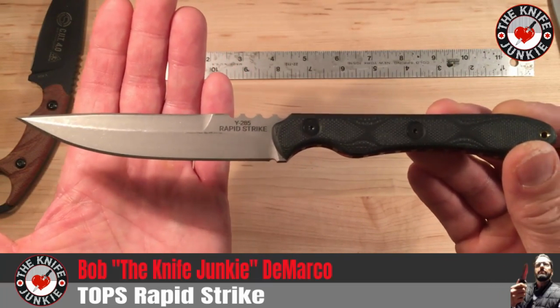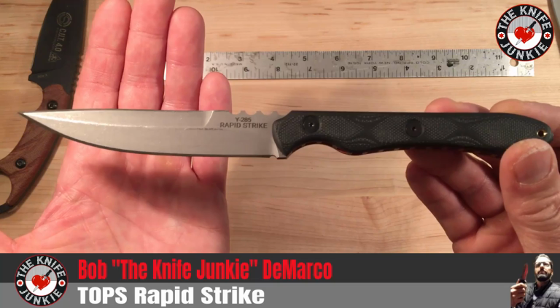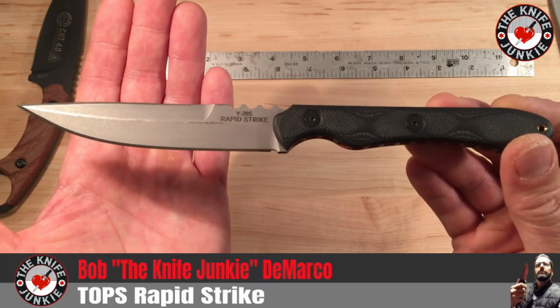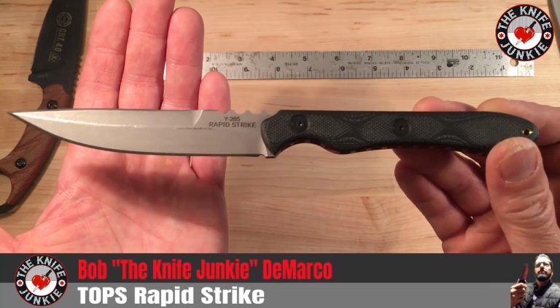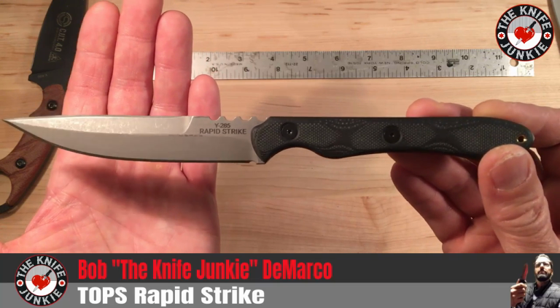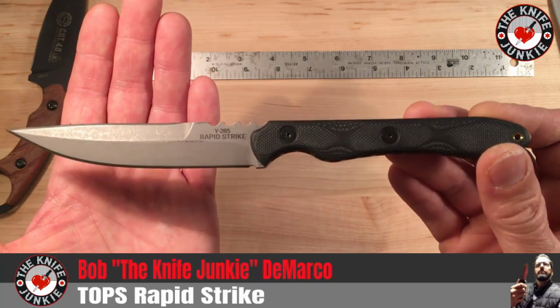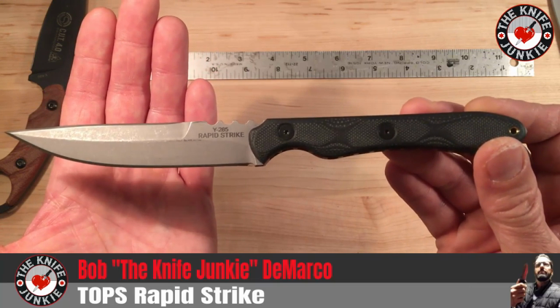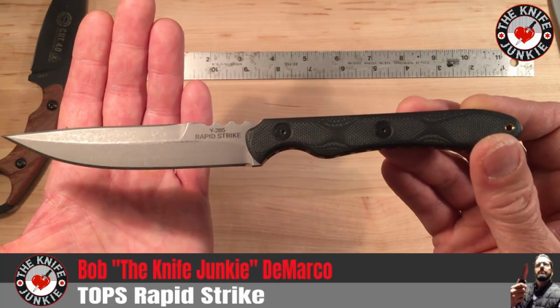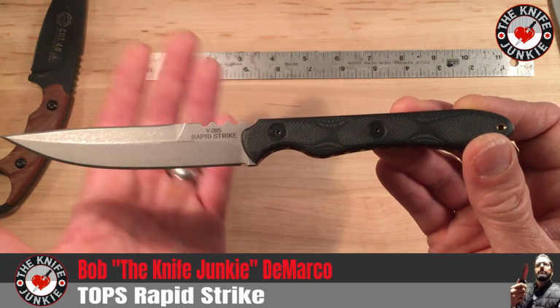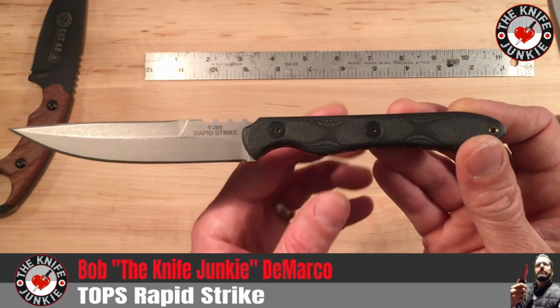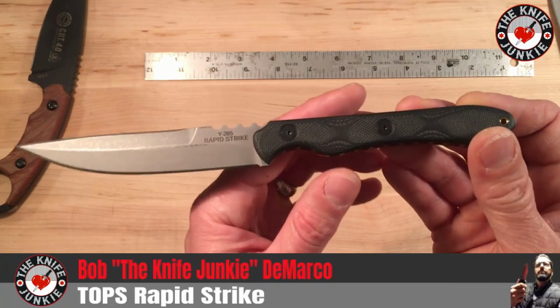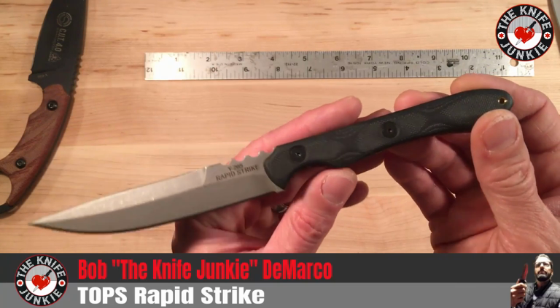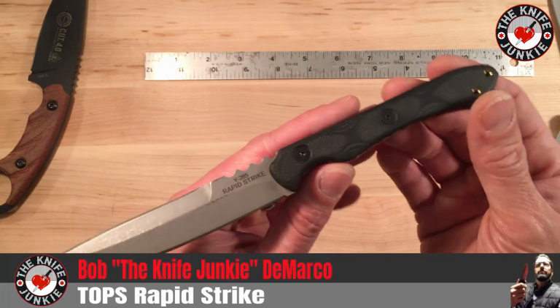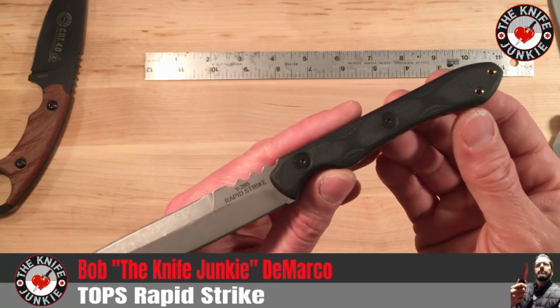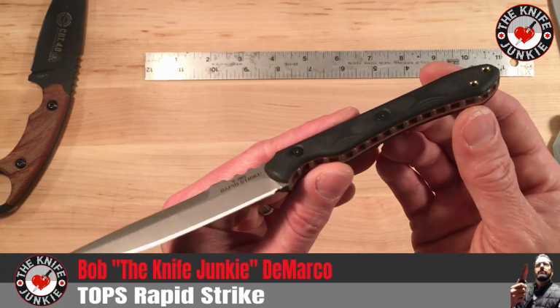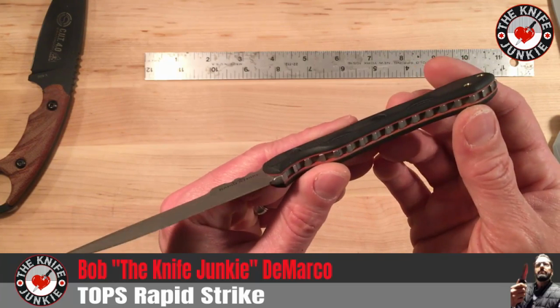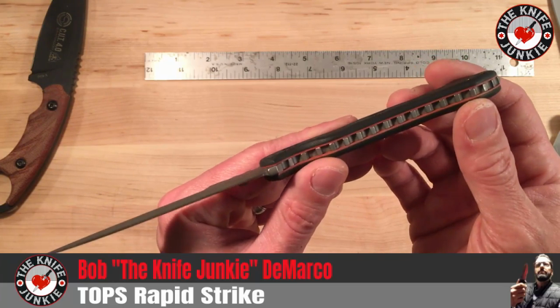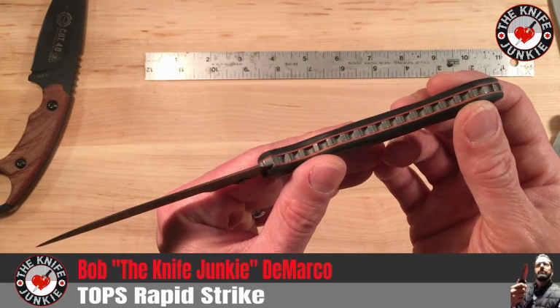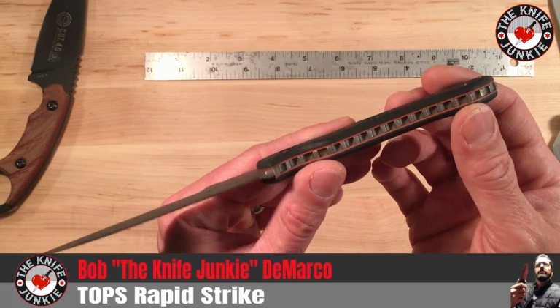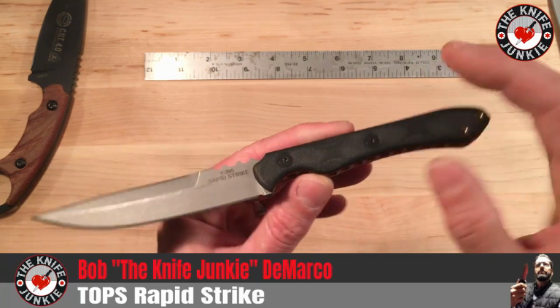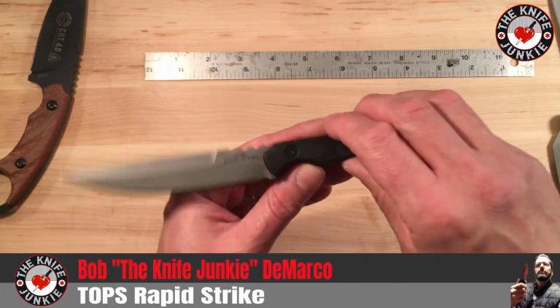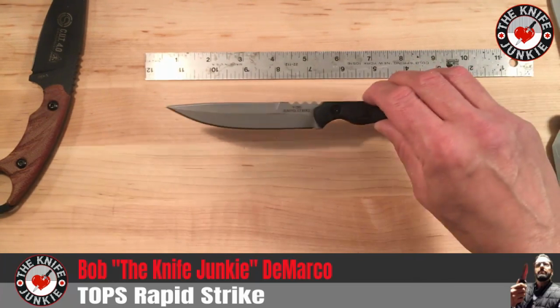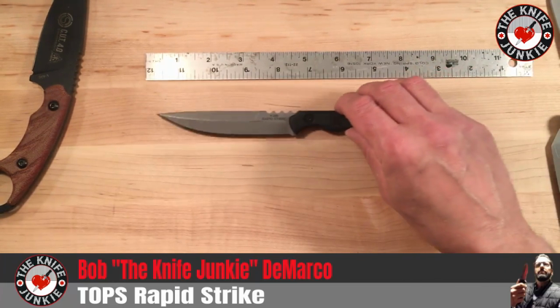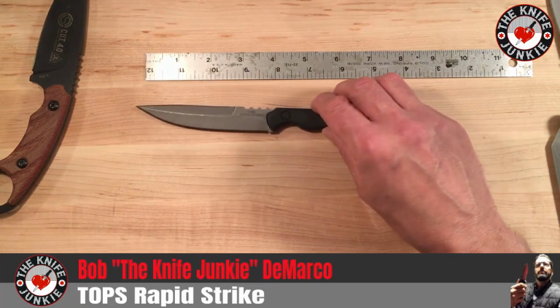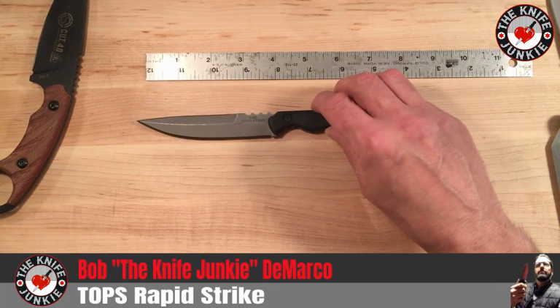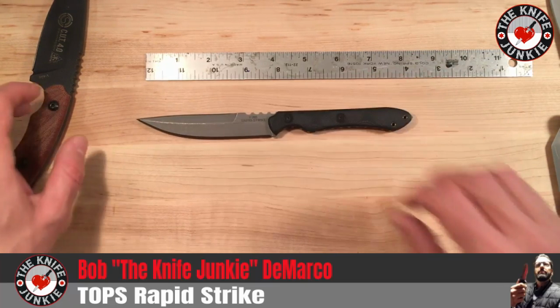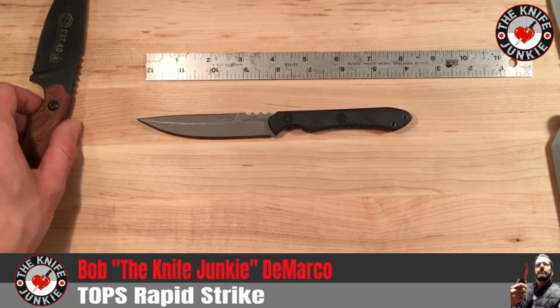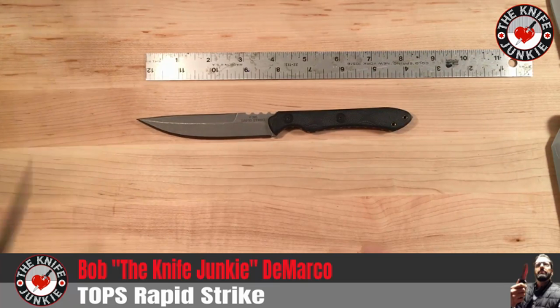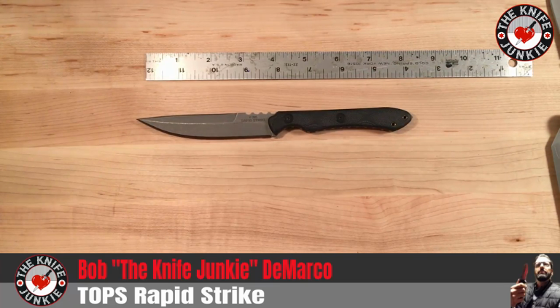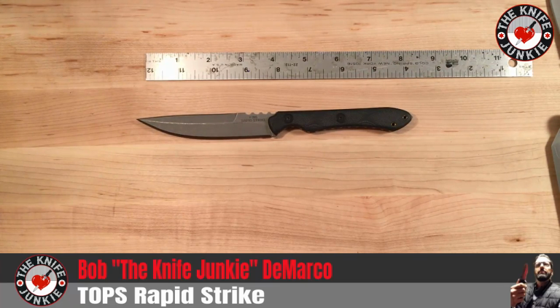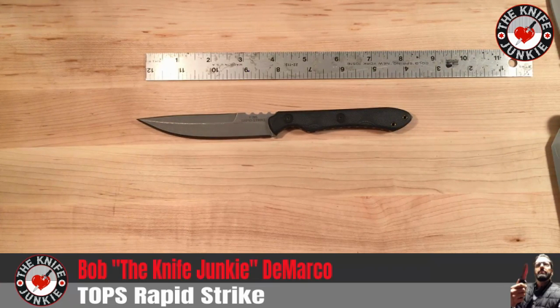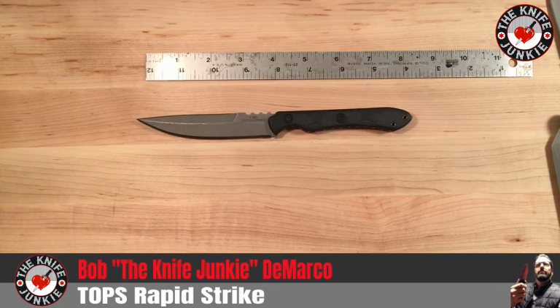I've been told I move and handle the knife too much and it's hard to look at, so for that I apologize. Thank you guys, thanks for watching, take care.